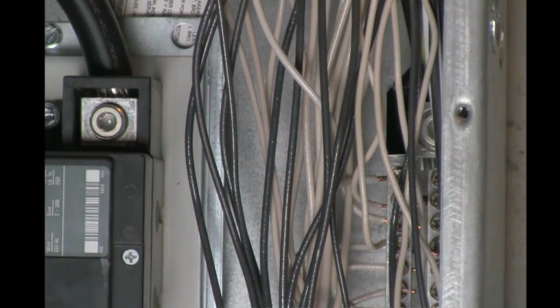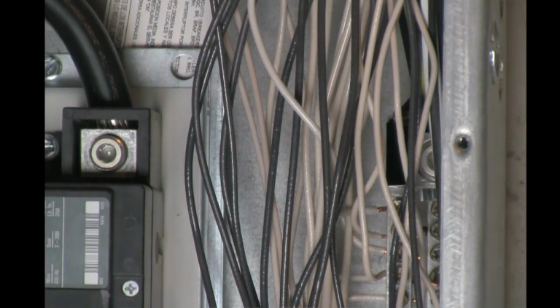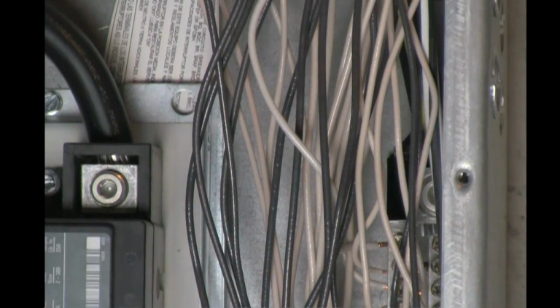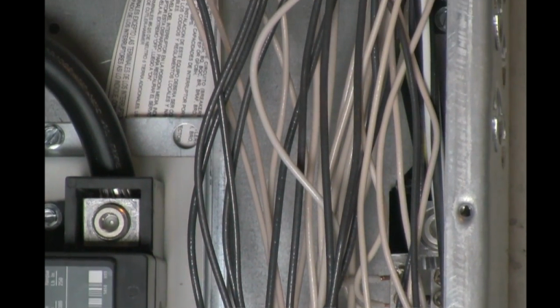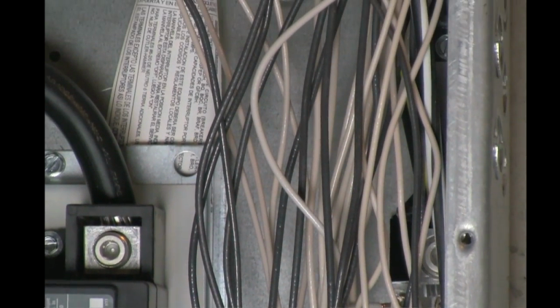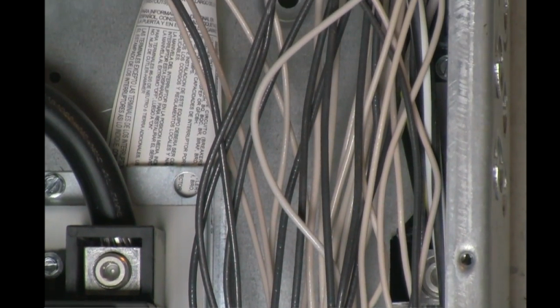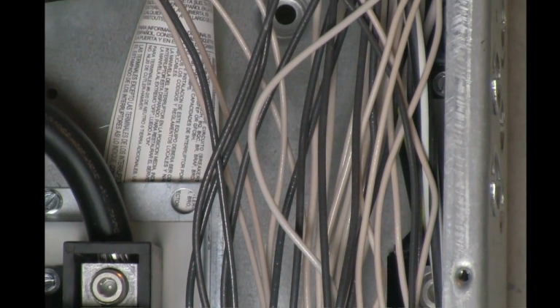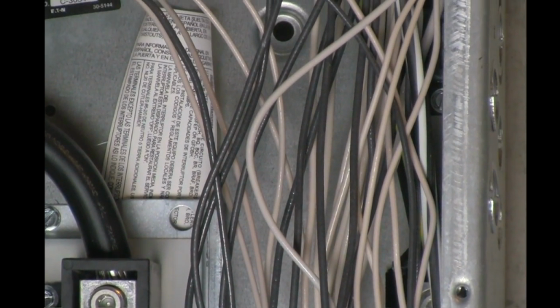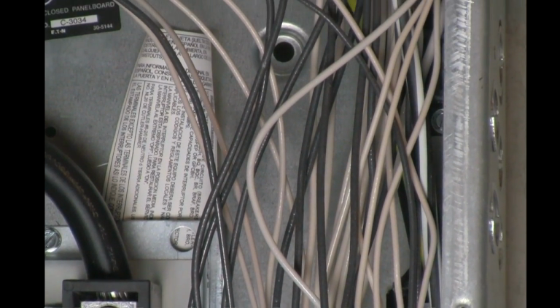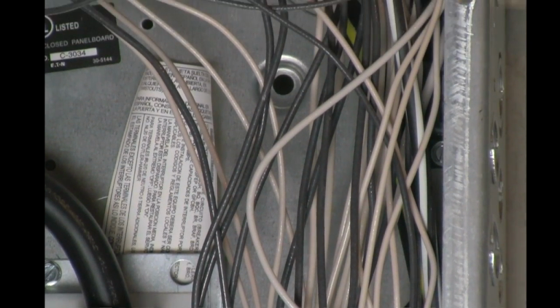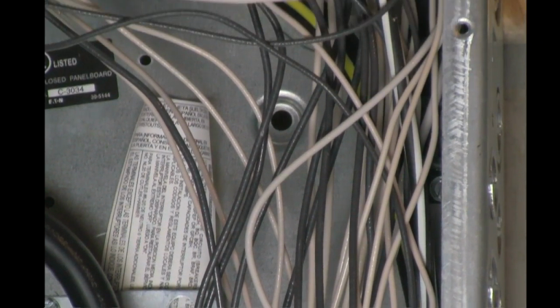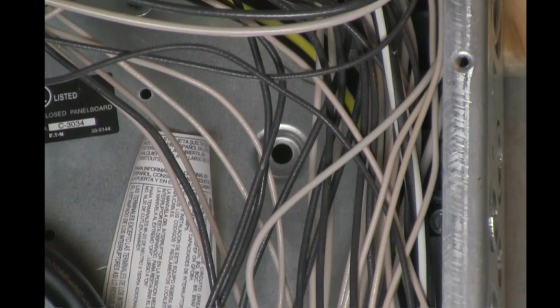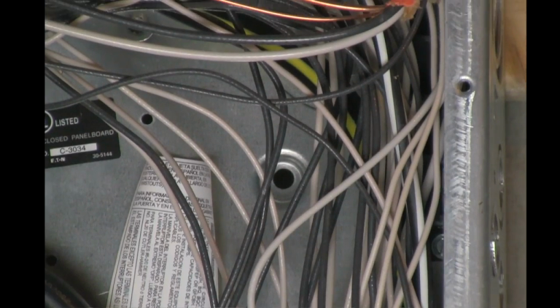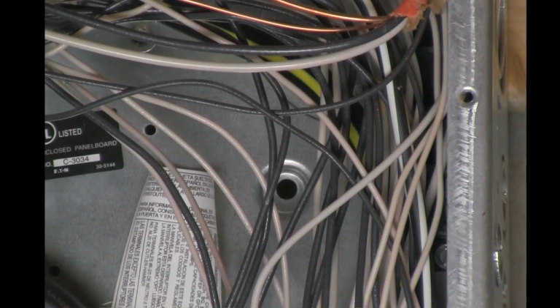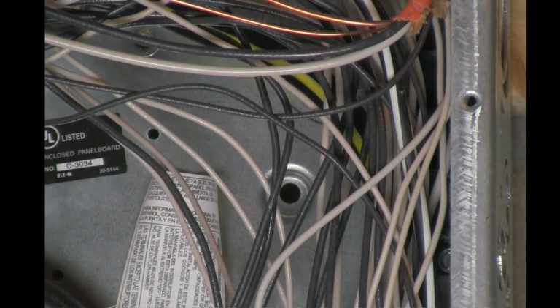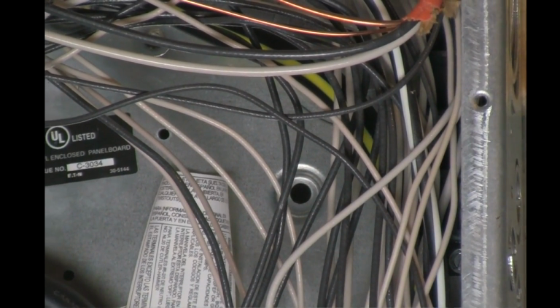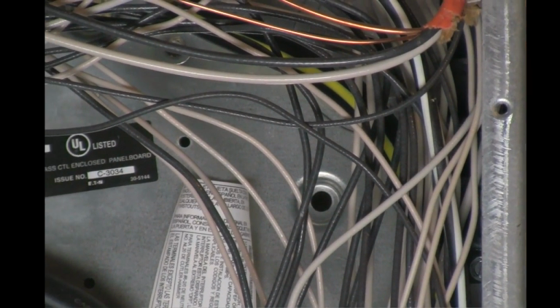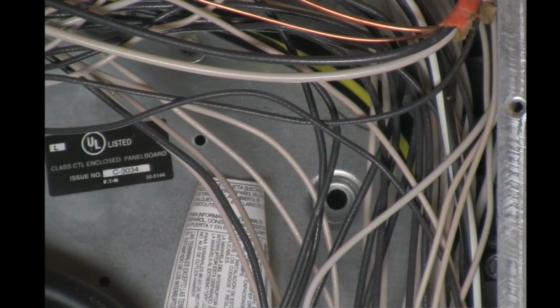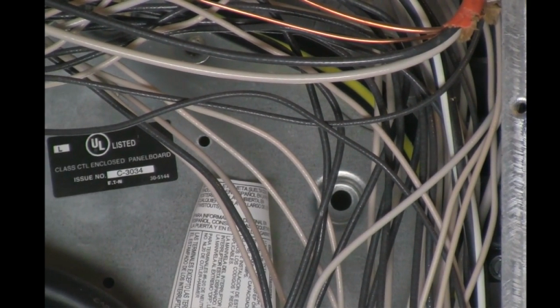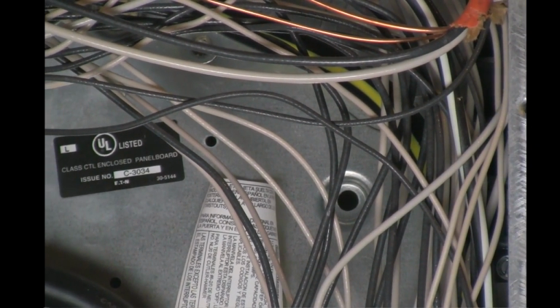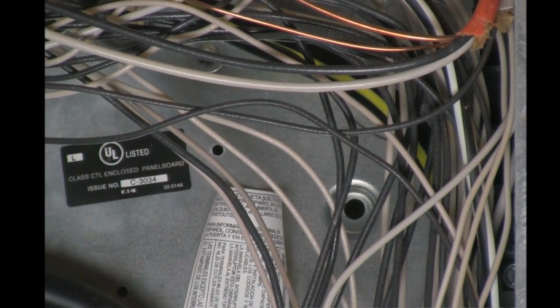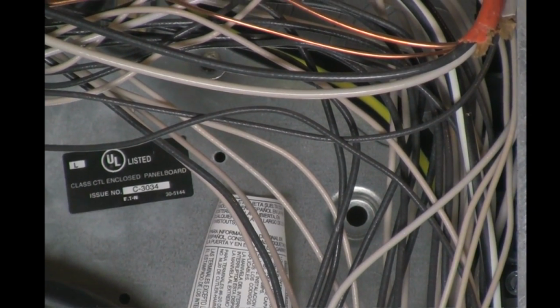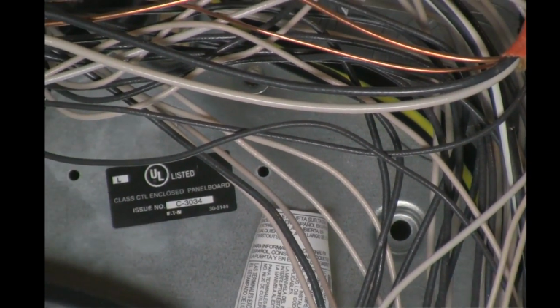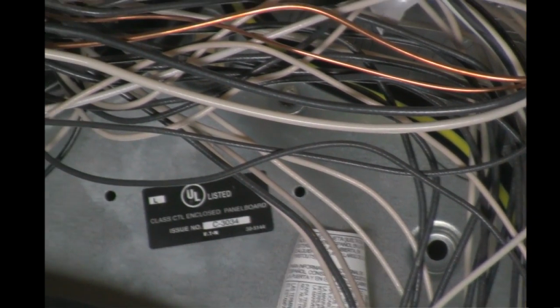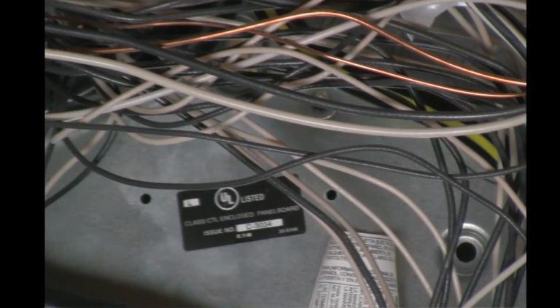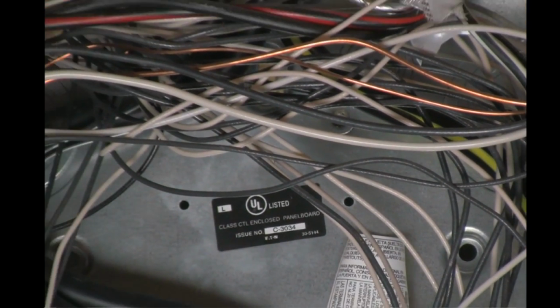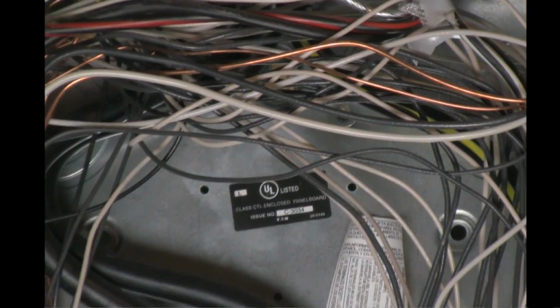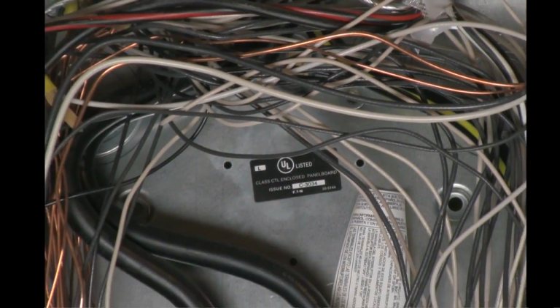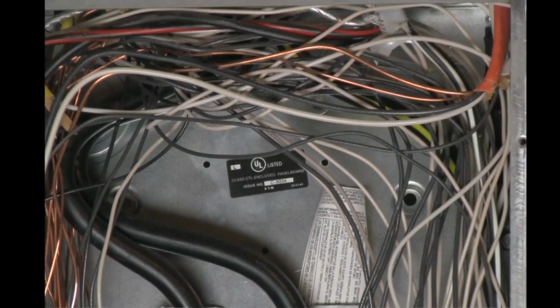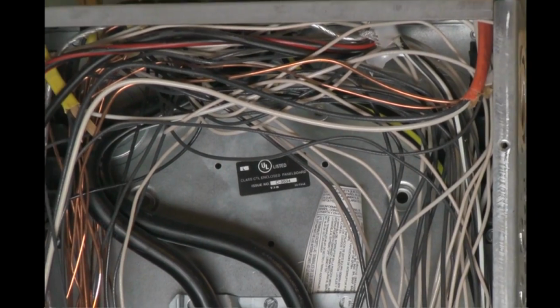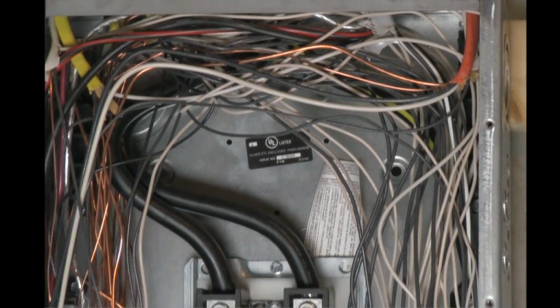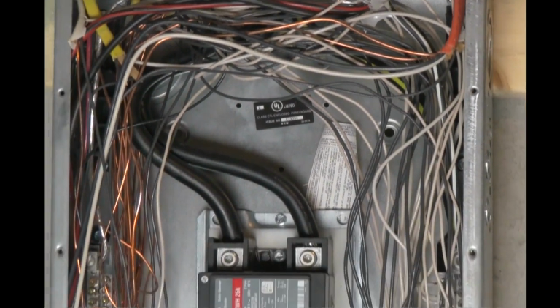The circuit must also have a neutral connection for electricity to flow and do its work. The third supply wire entering the house attaches to a neutral connector. This creates an area of low electrical pressure, causing electrons to flow.